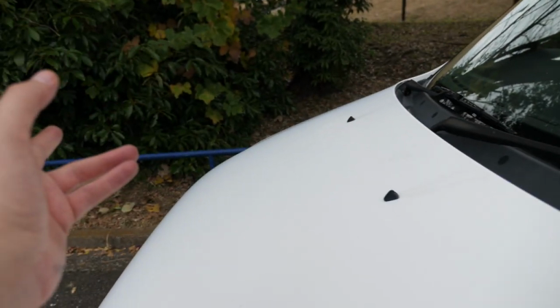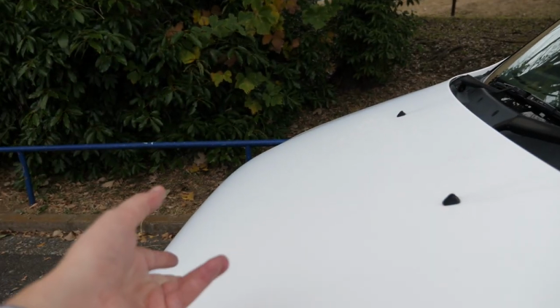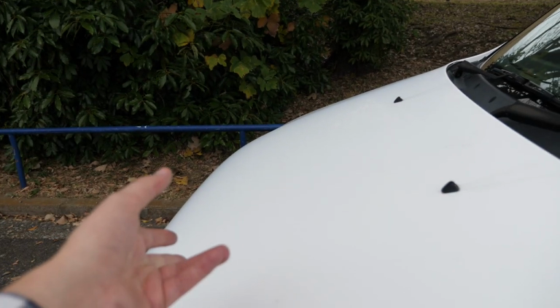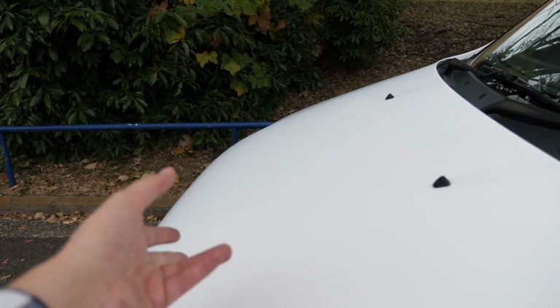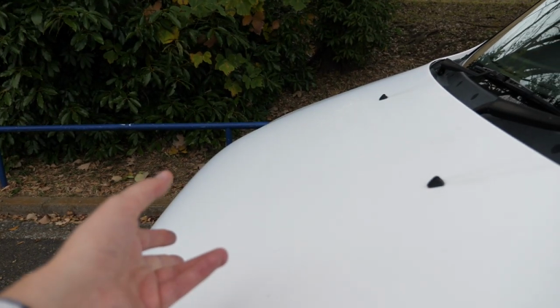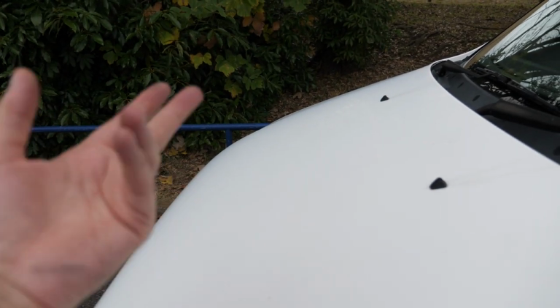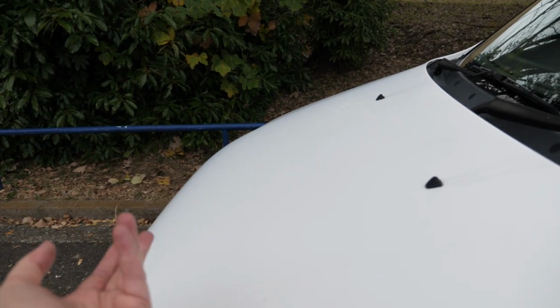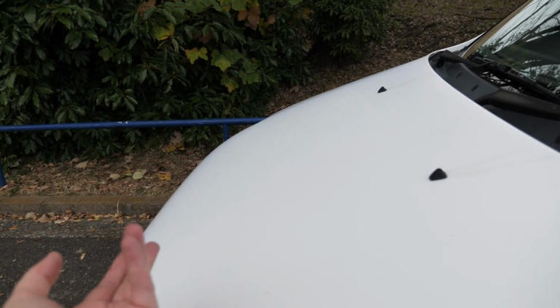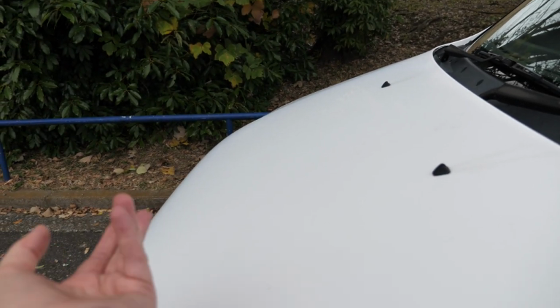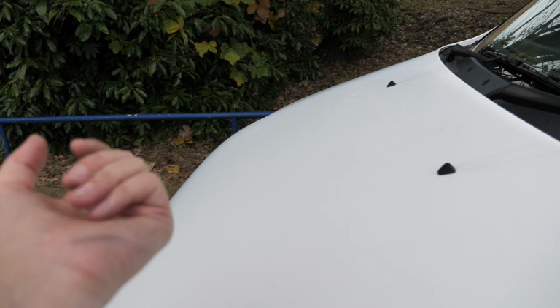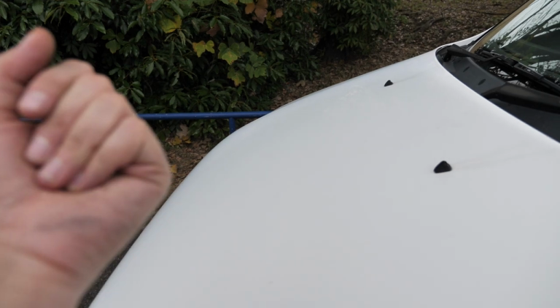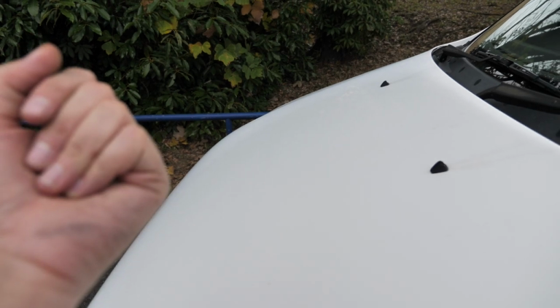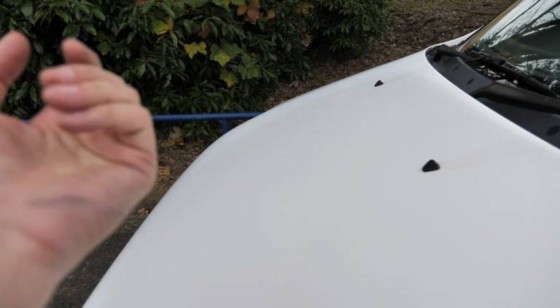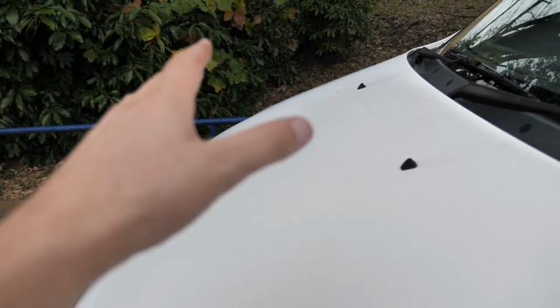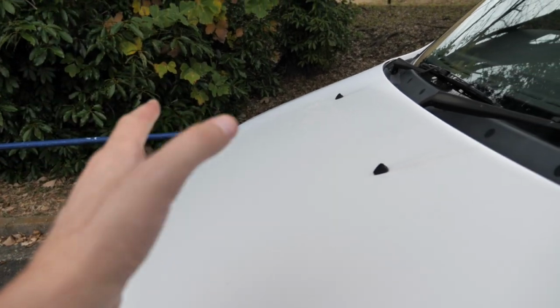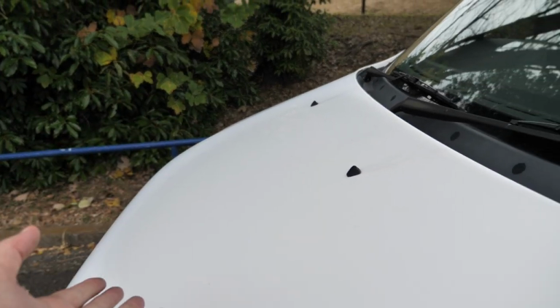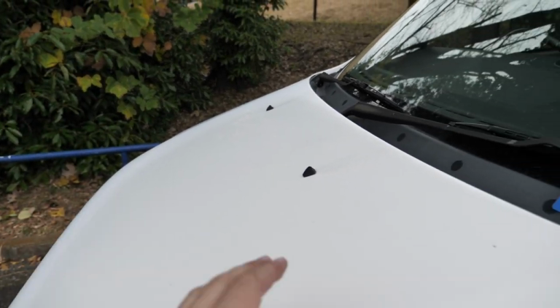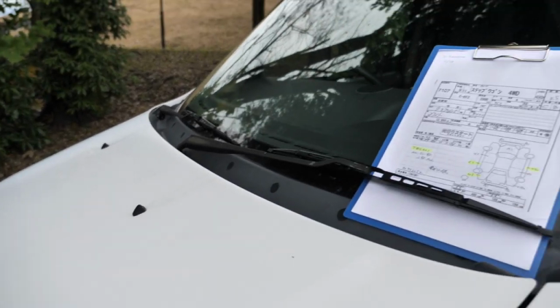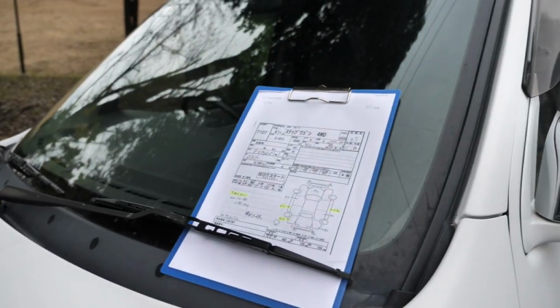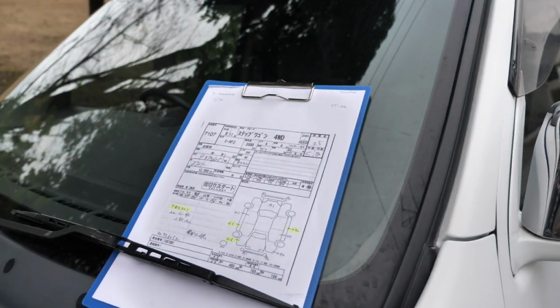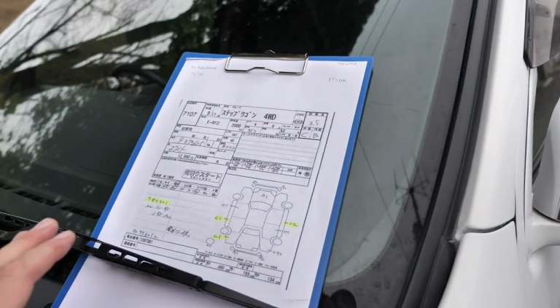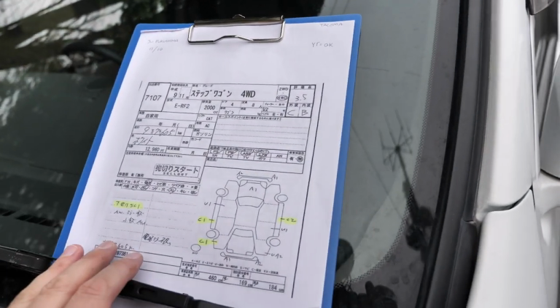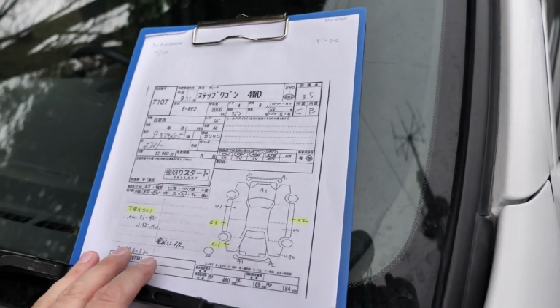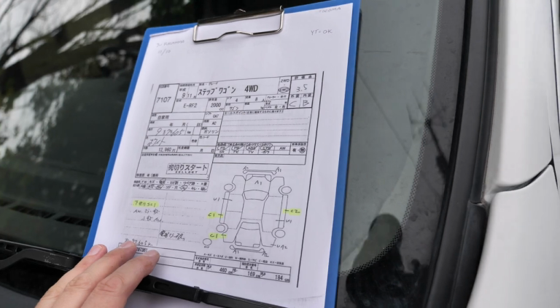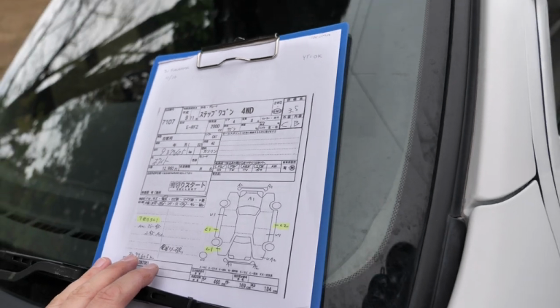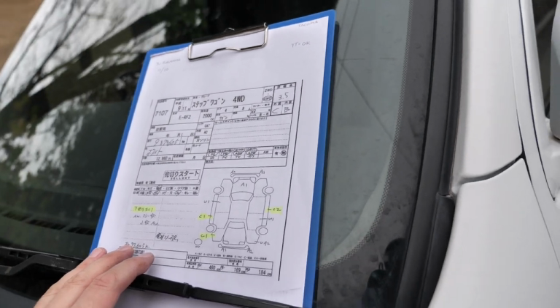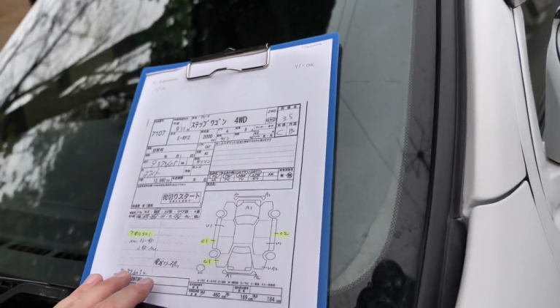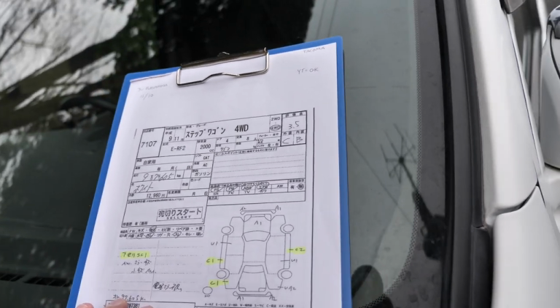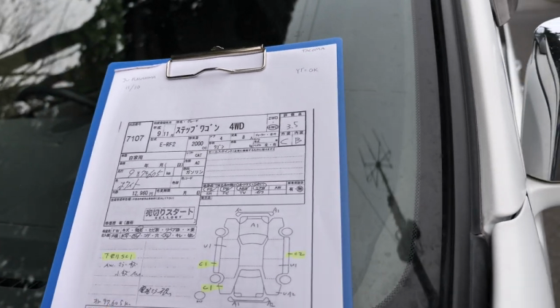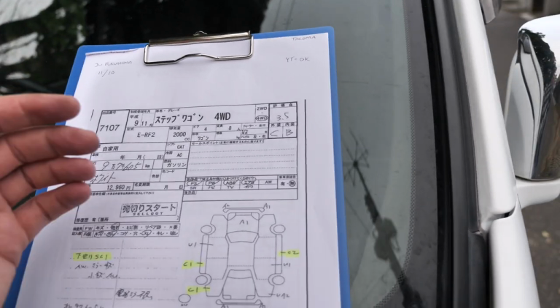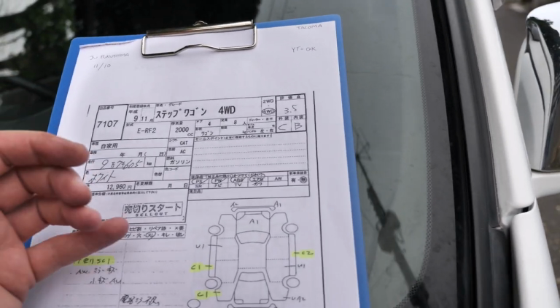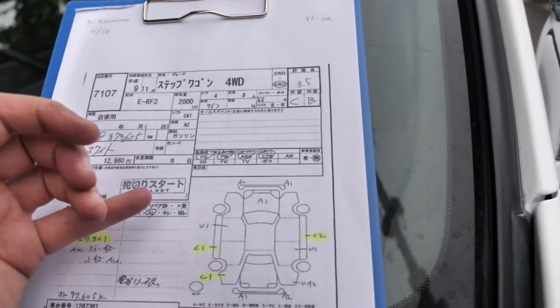The engine oil is quite dark and a little bit low, so you're going to need to change that right away. The coolant — it can be hard to tell the level of life that's left in it.